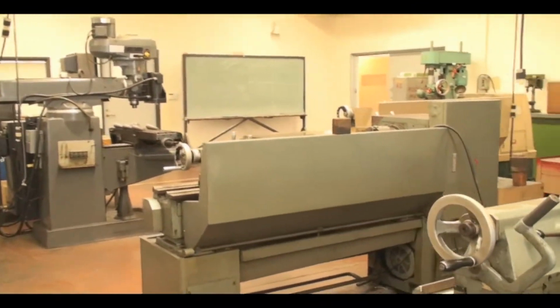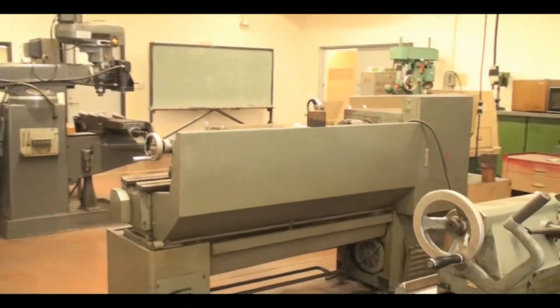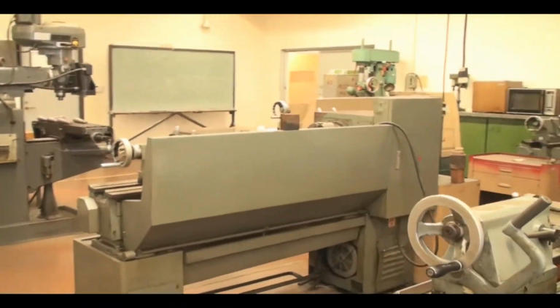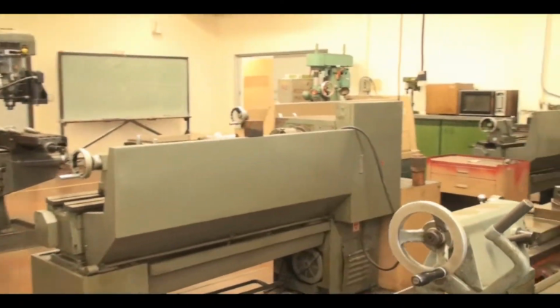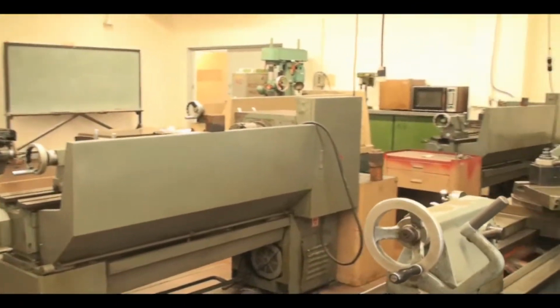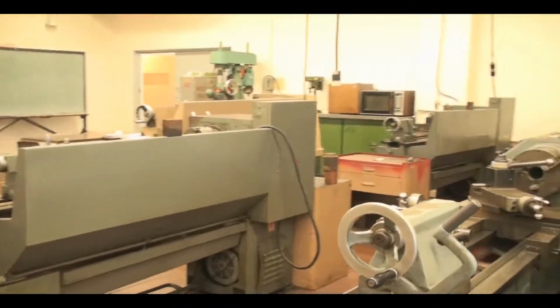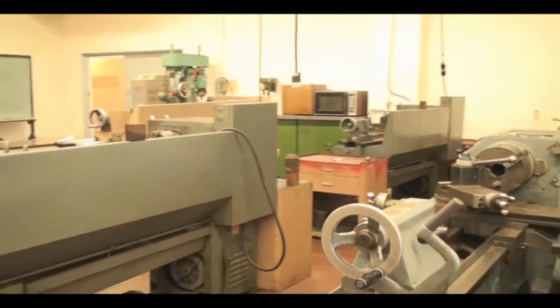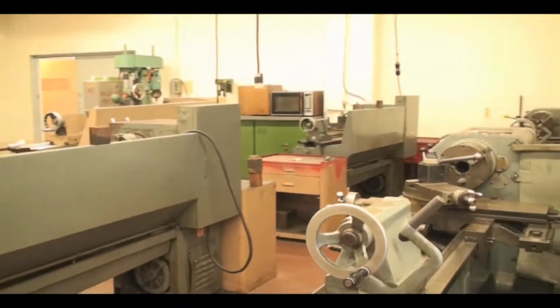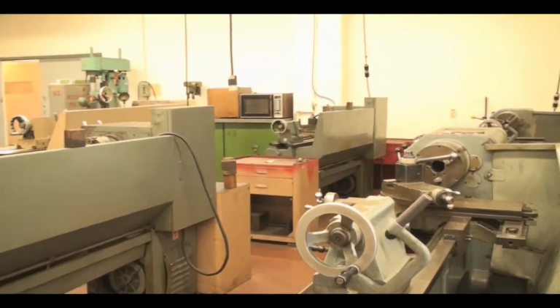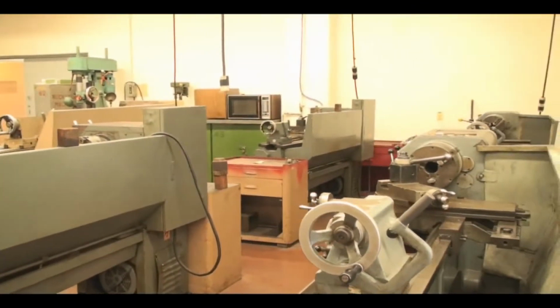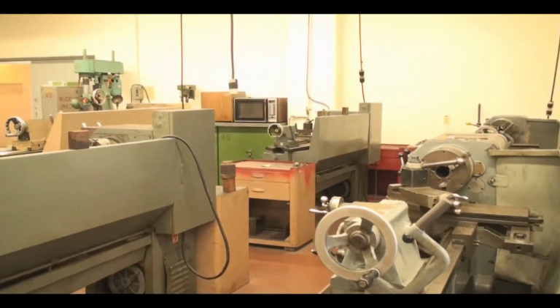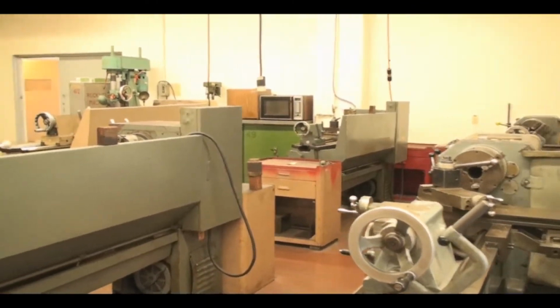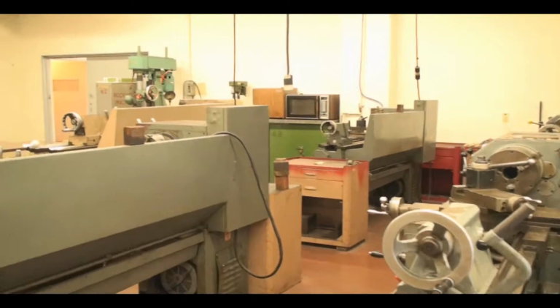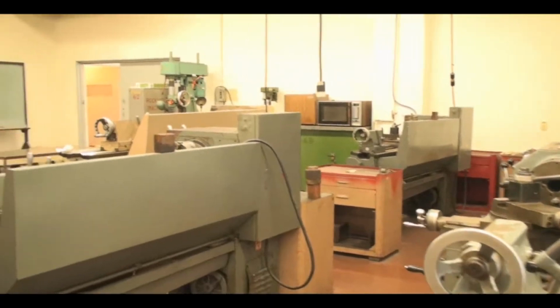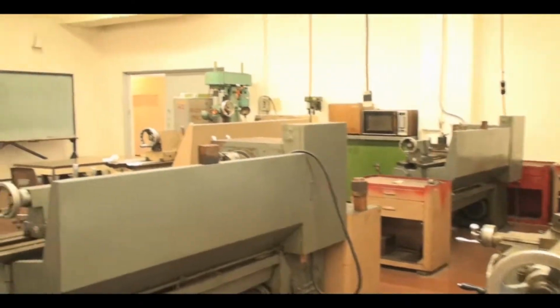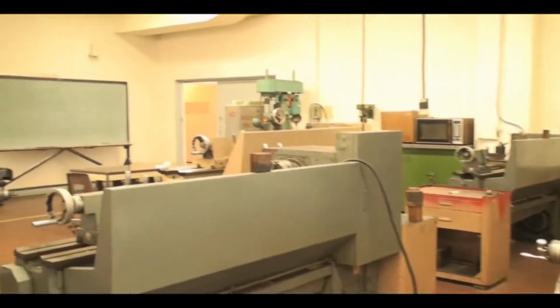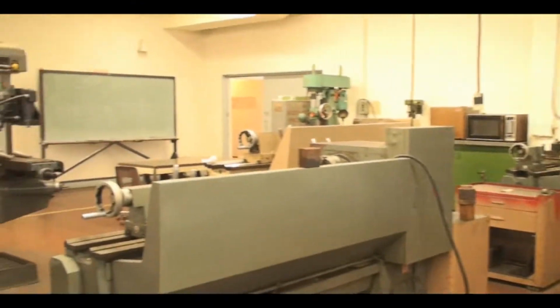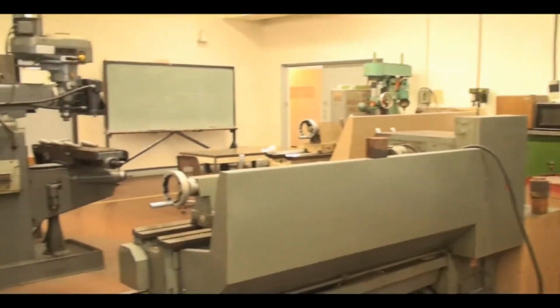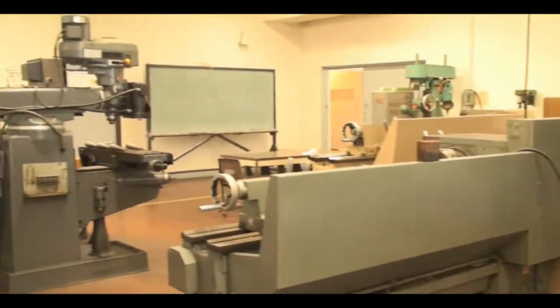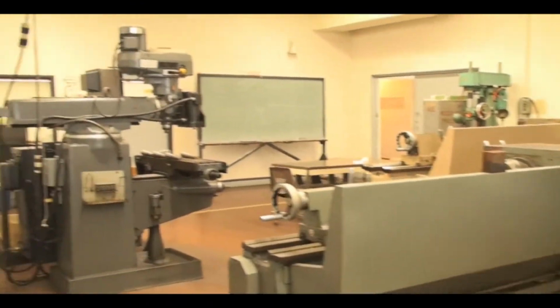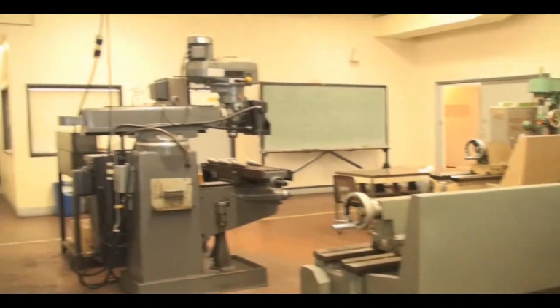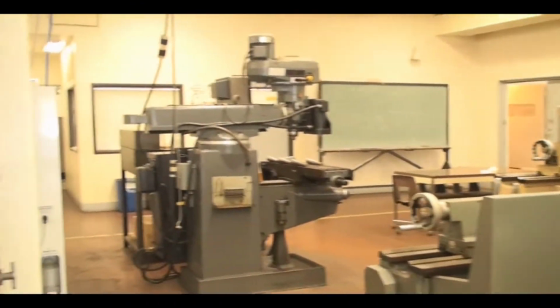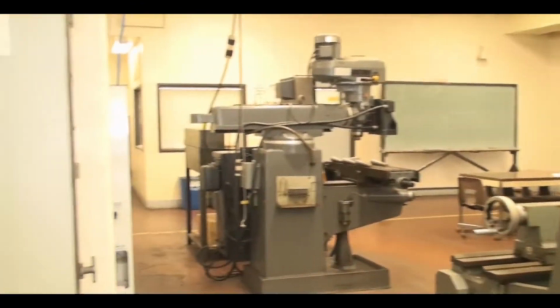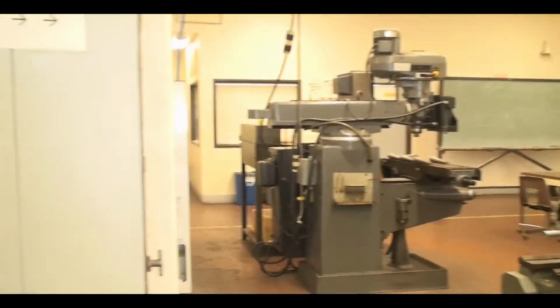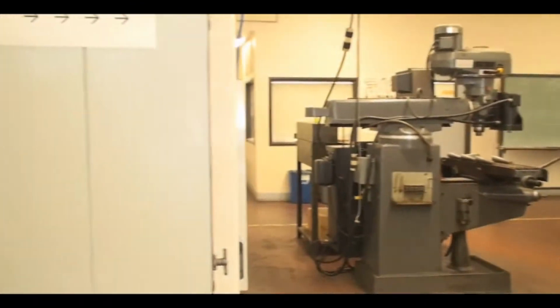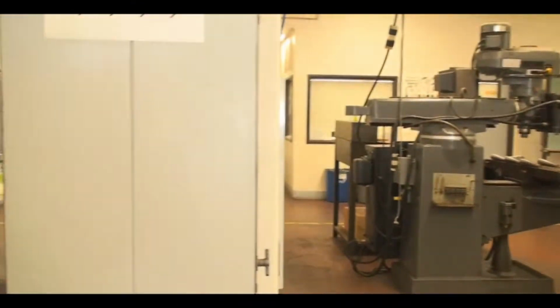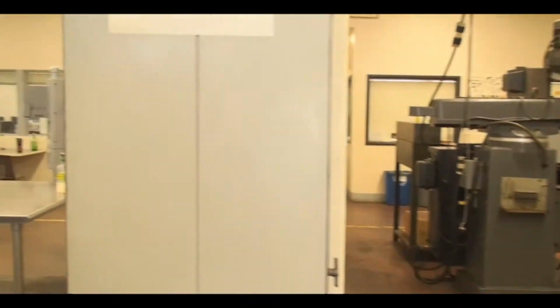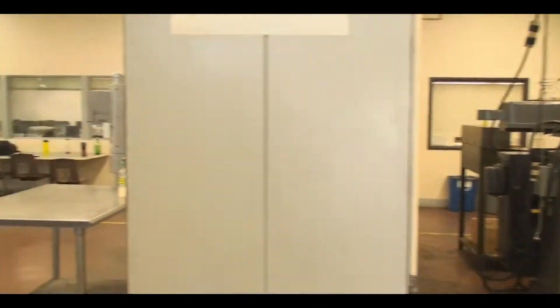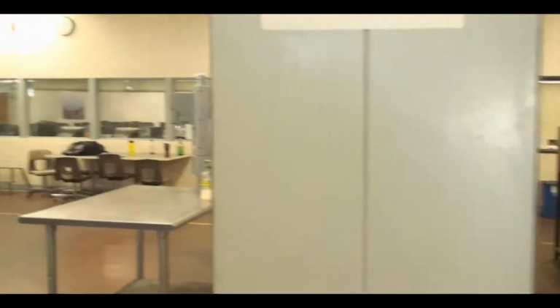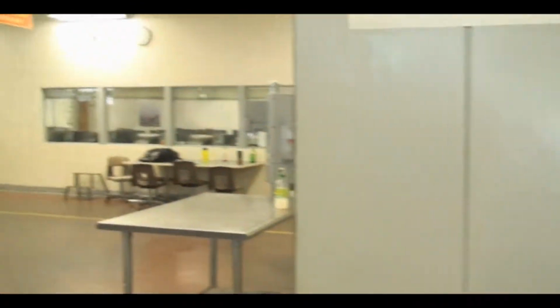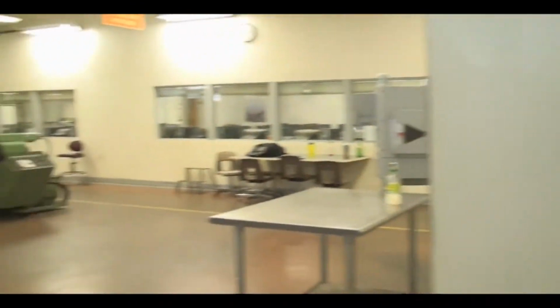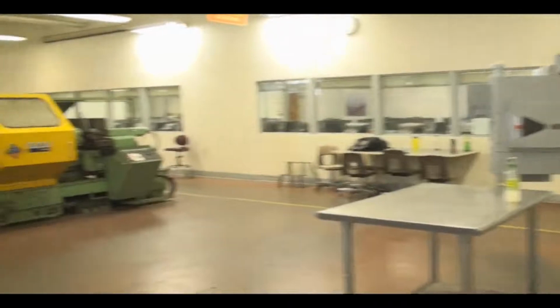Until recently — most of our machine shop, say in the last decade — was almost all conventional machines and no CNC. That's something we've redone.